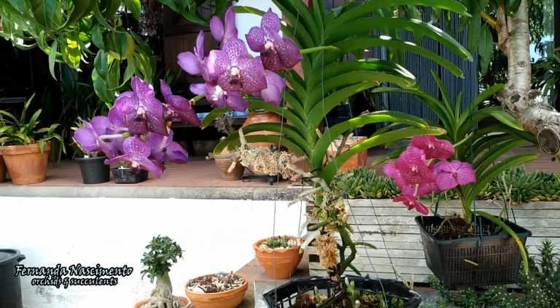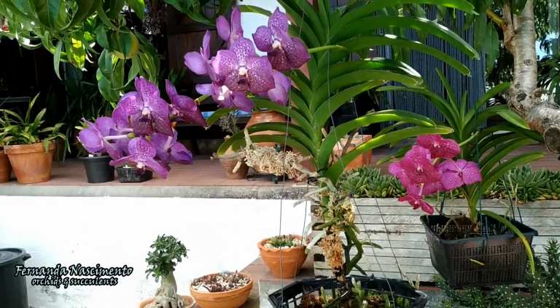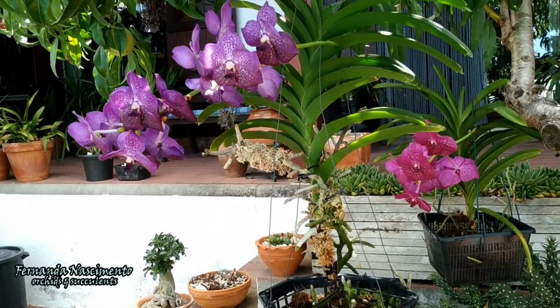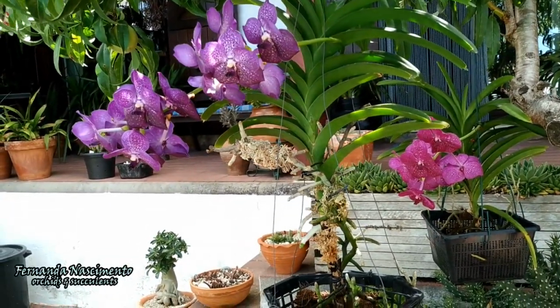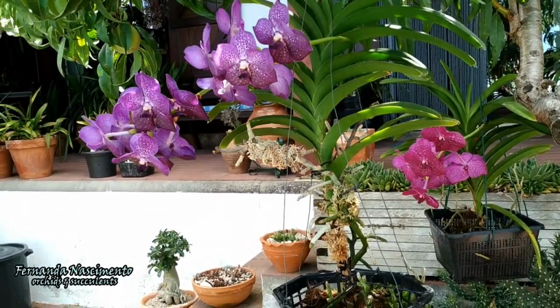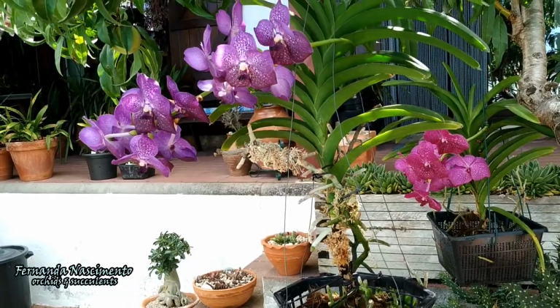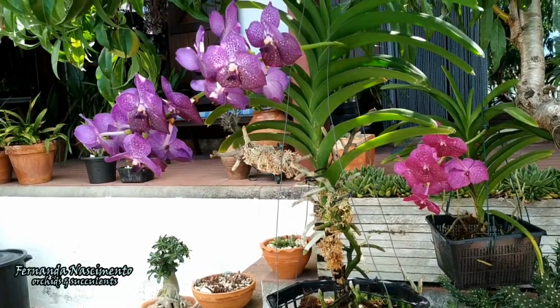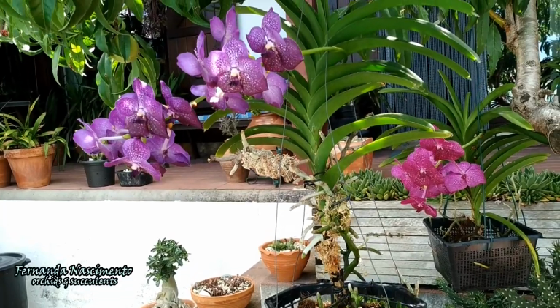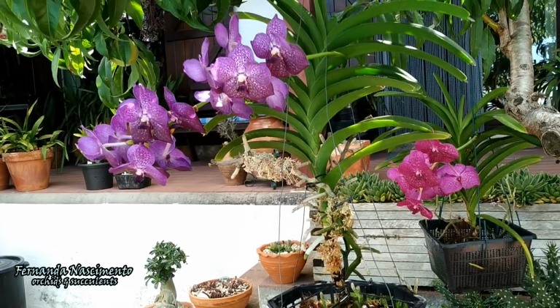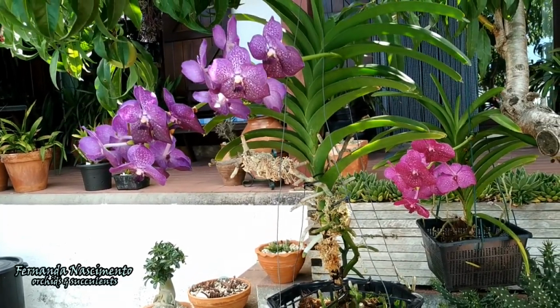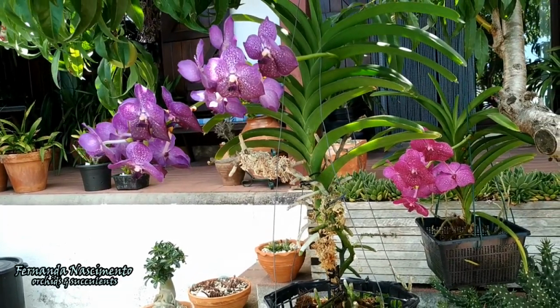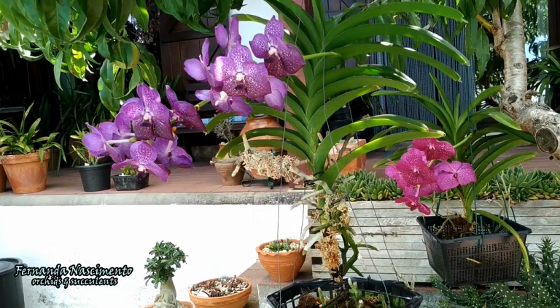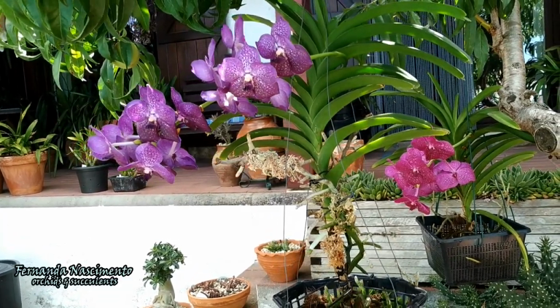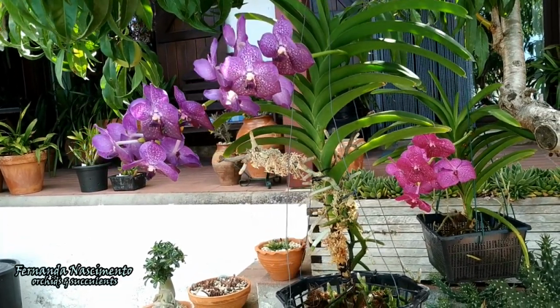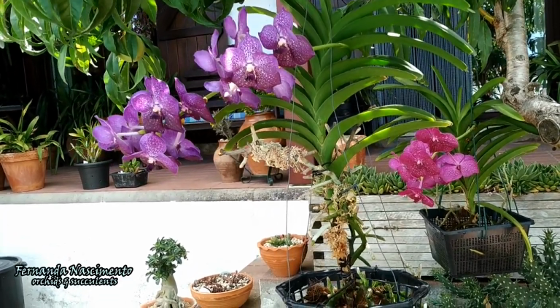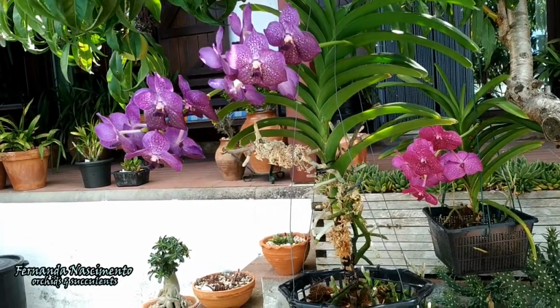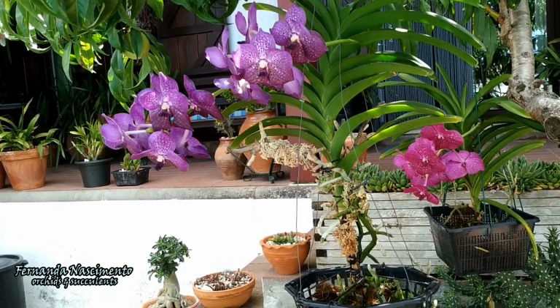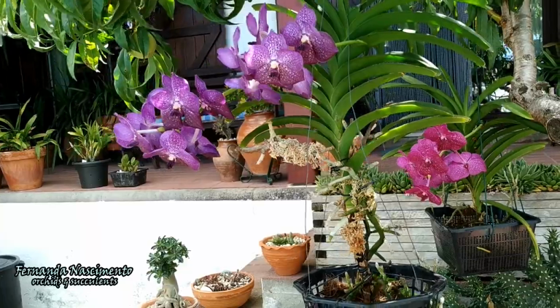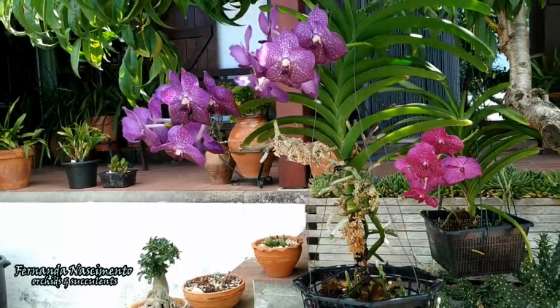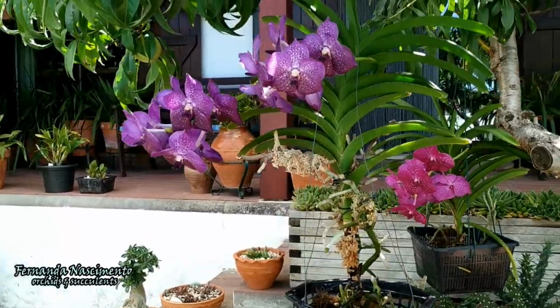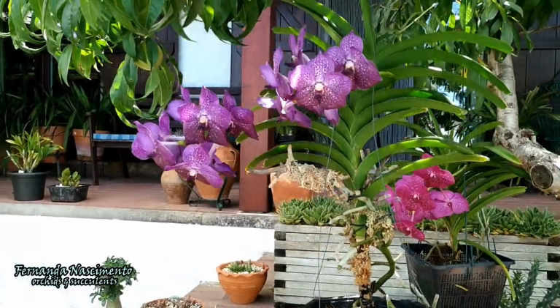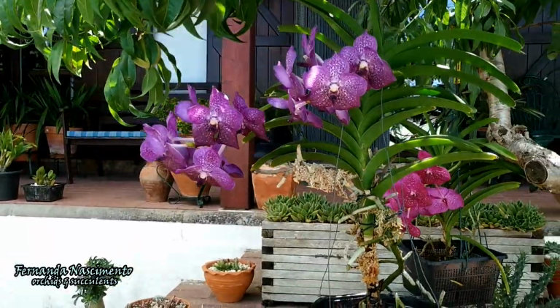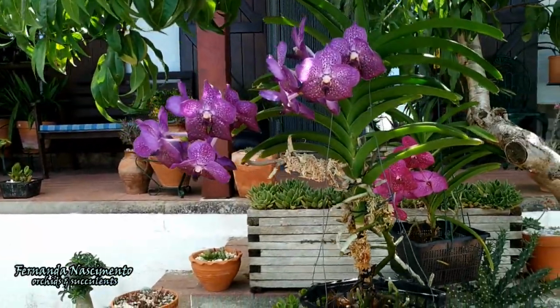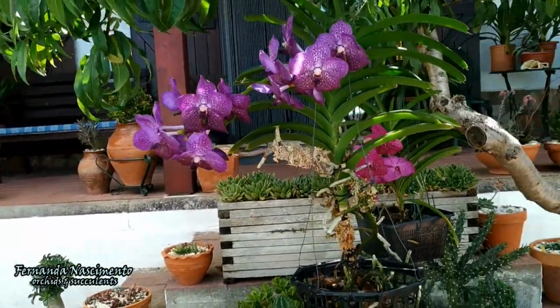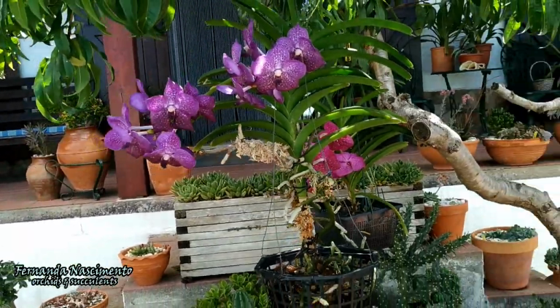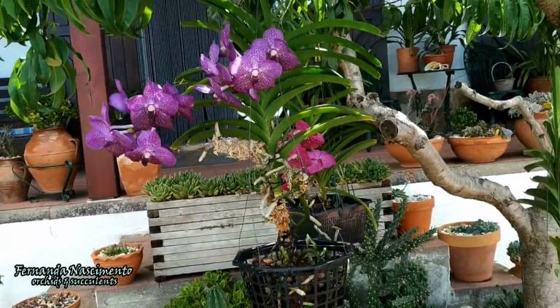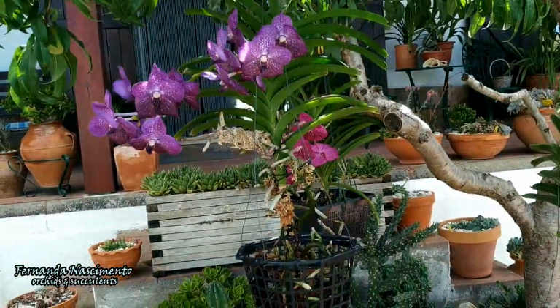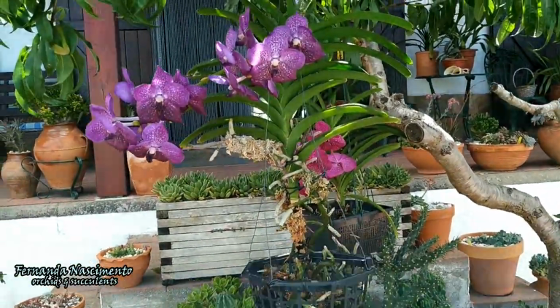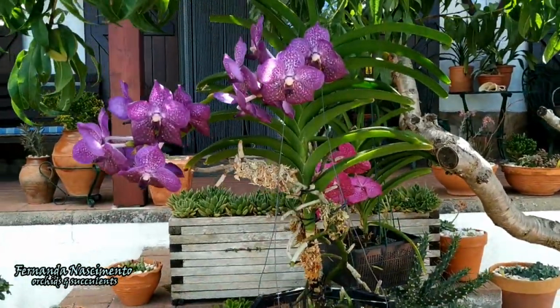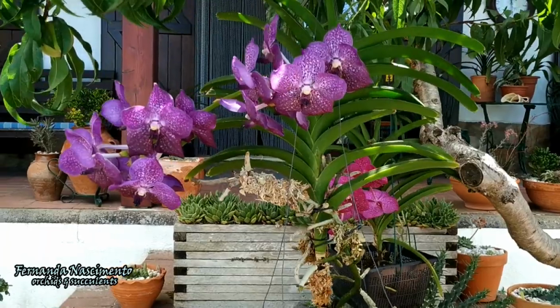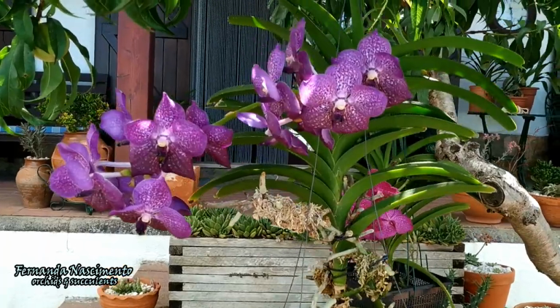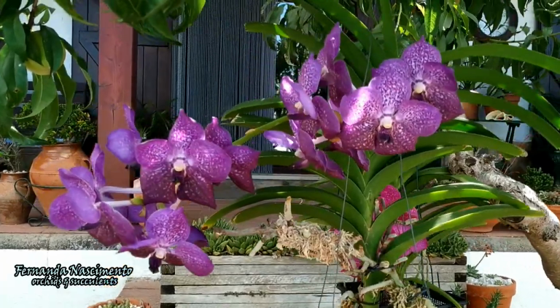They are doing well. They have been blooming according to schedule. These two bloom profusely at least twice a year. That is the advantage of some hybrids — they have been bred to bloom more than once a year.